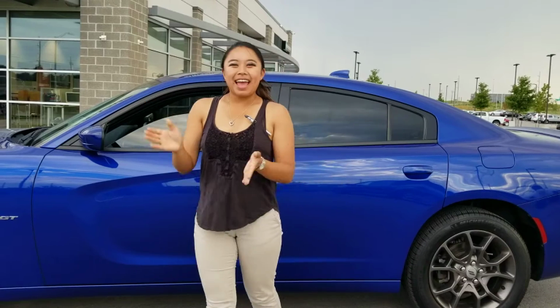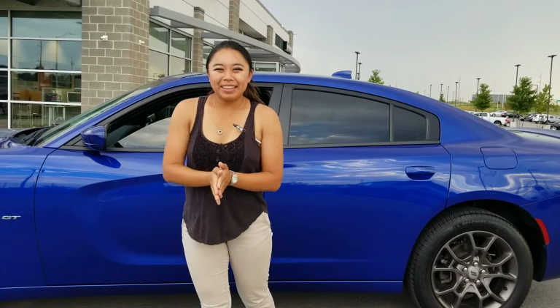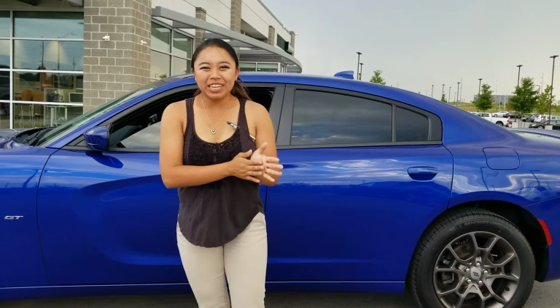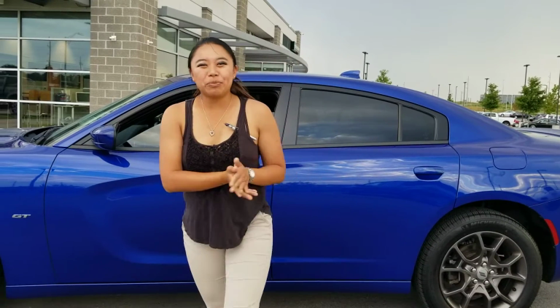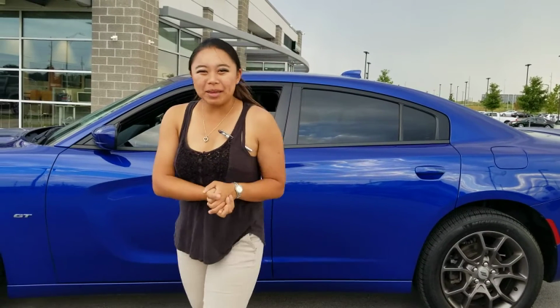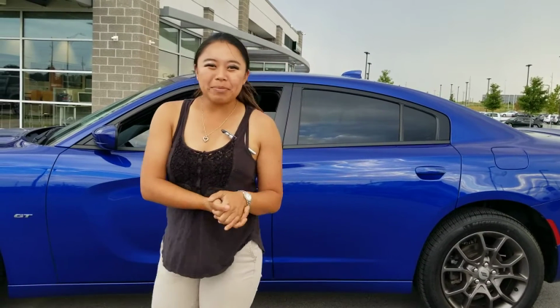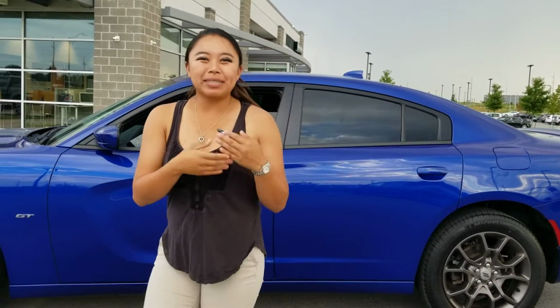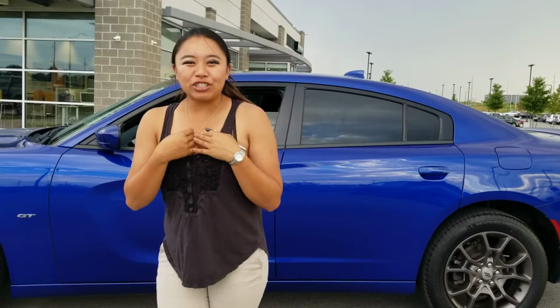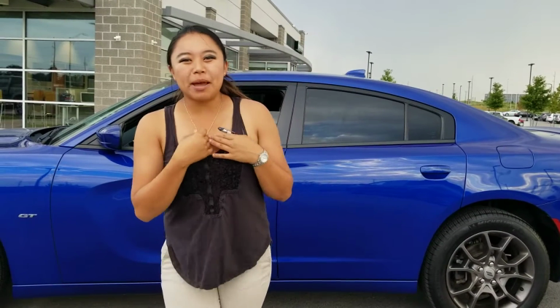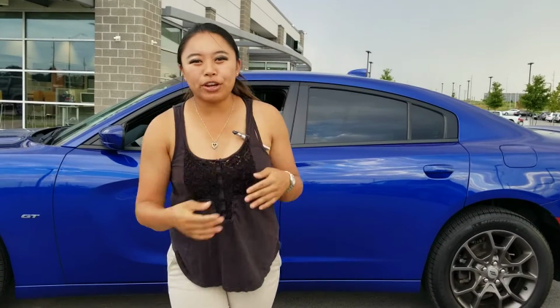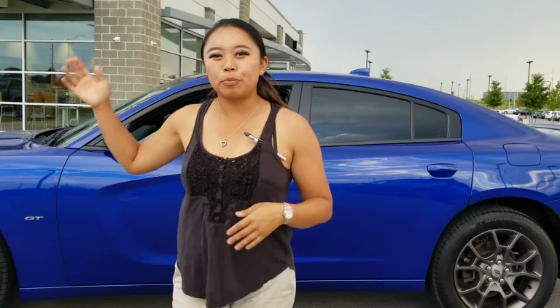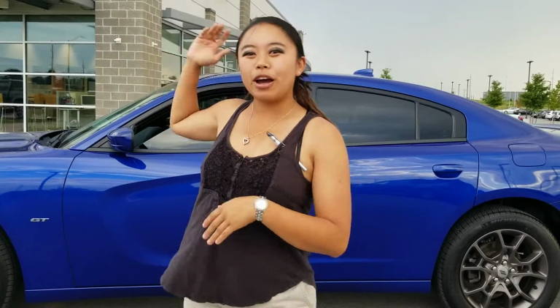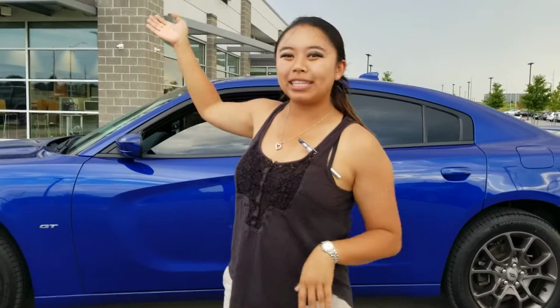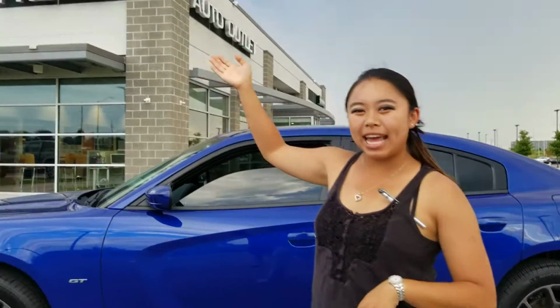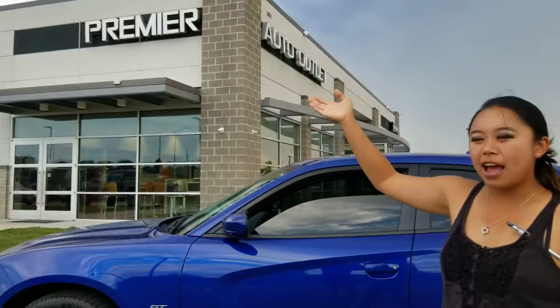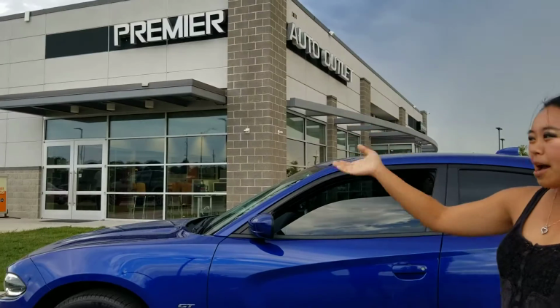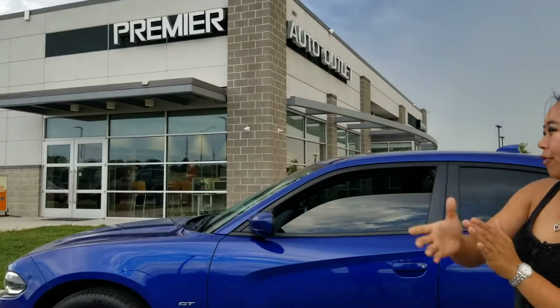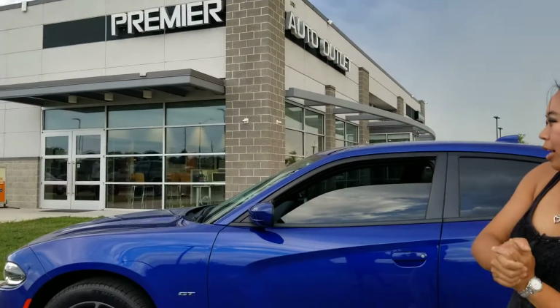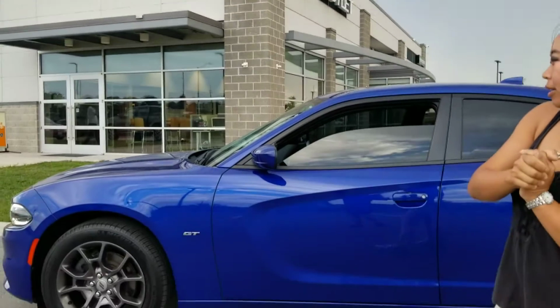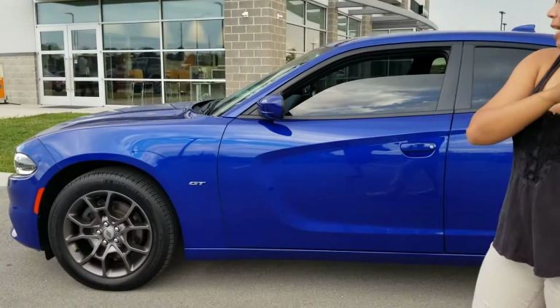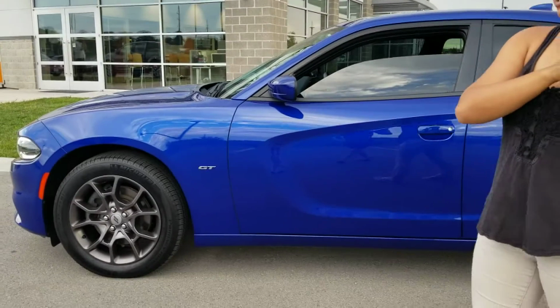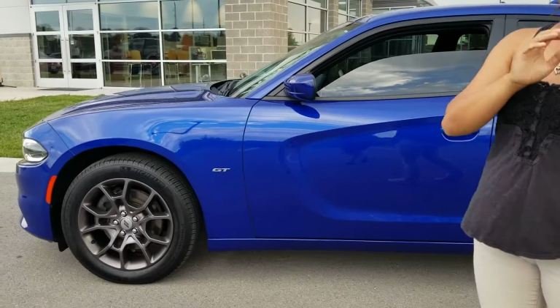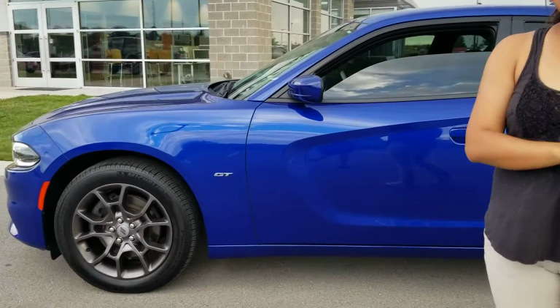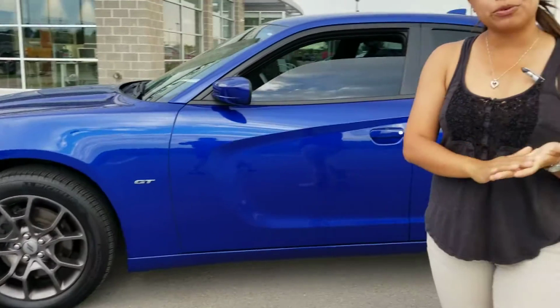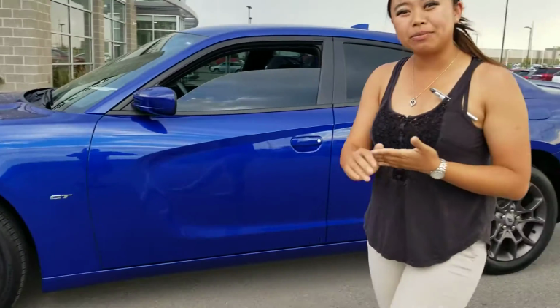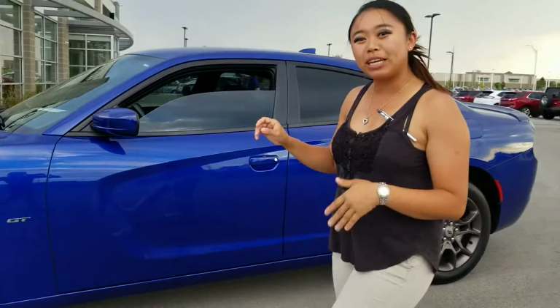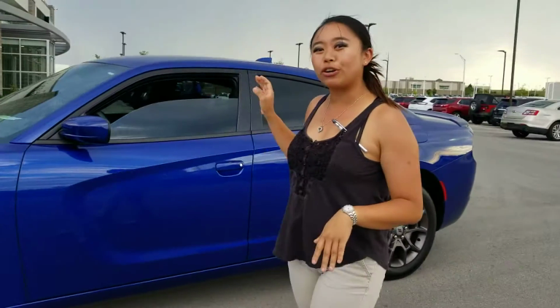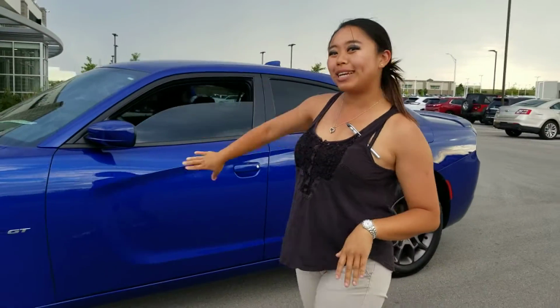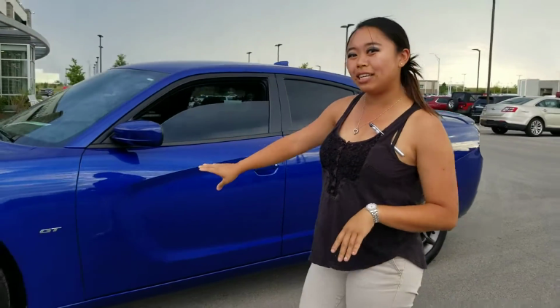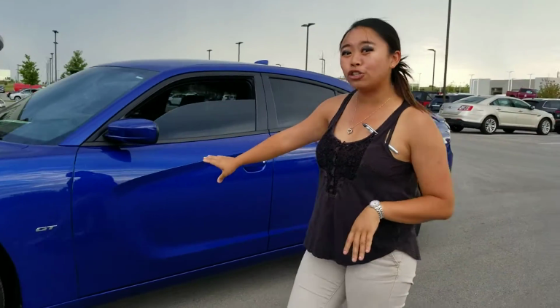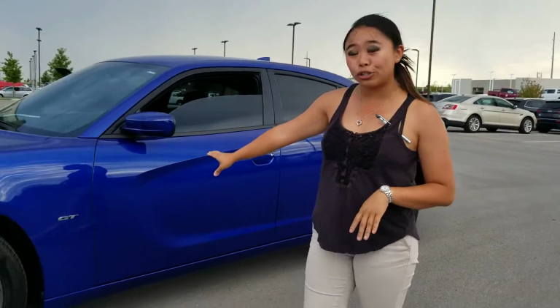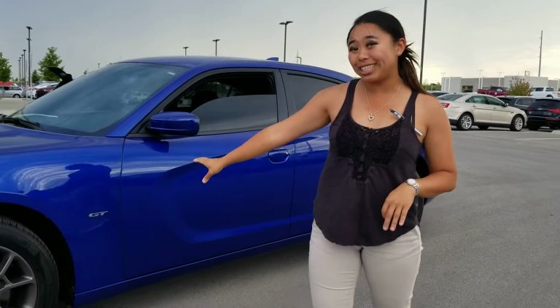Hey, this video is for Brandi. Brandi, my name is Ashley. I'm over here at the Premier Auto Outlet today. We're over here because you wanted to request some information on our 2018 Dodge Charger GT.